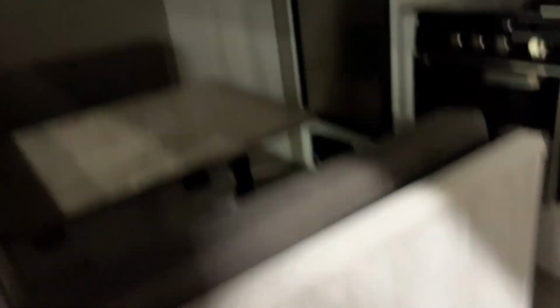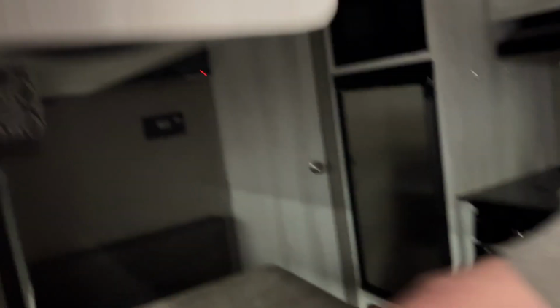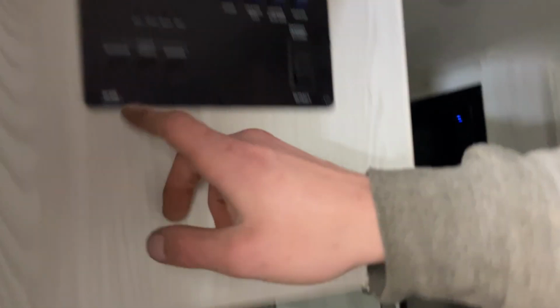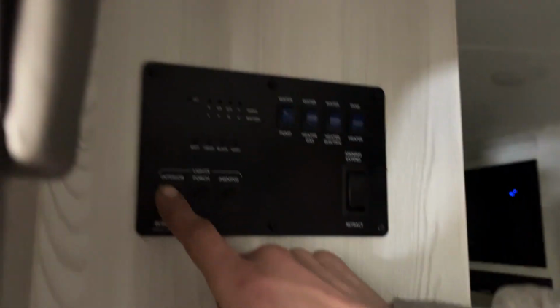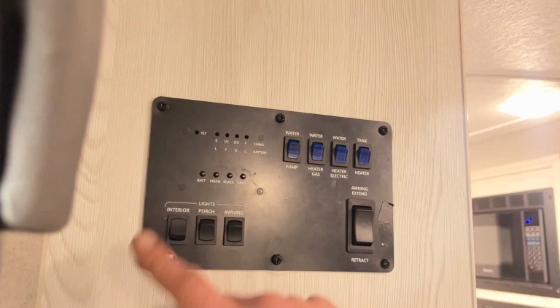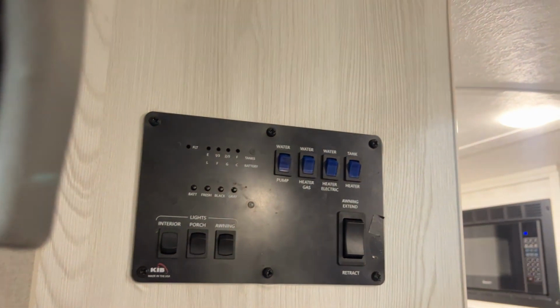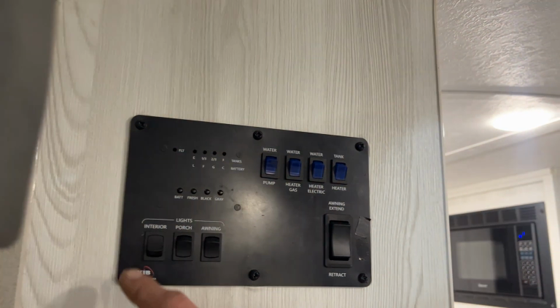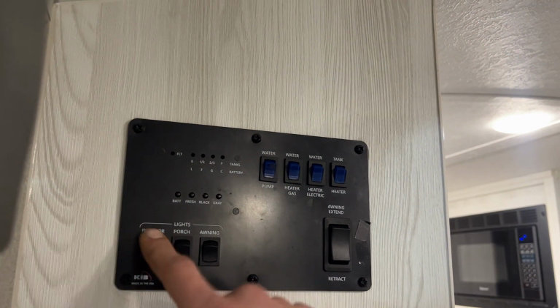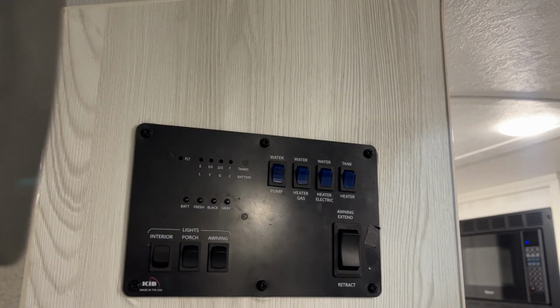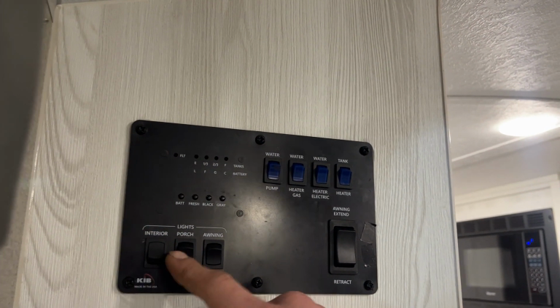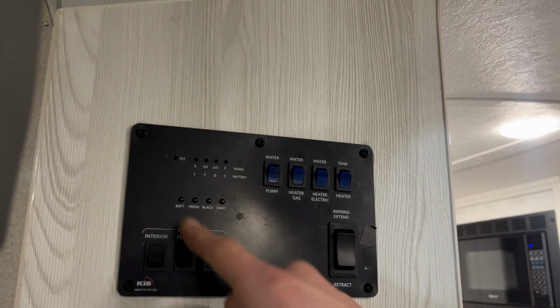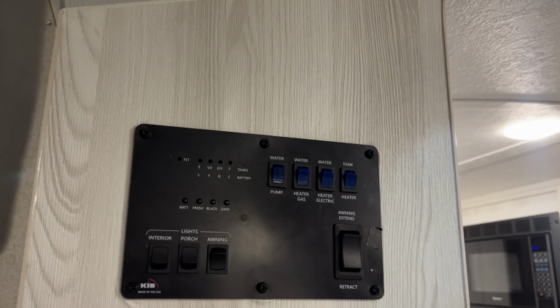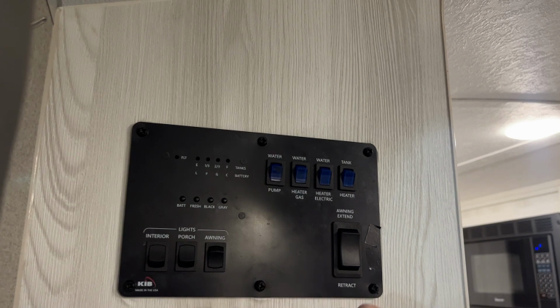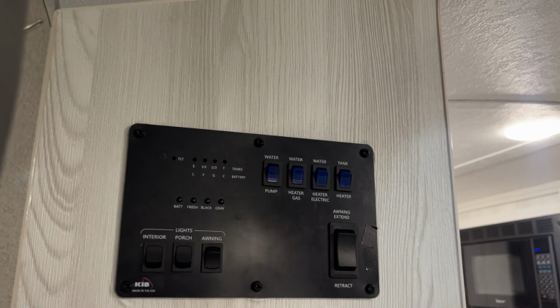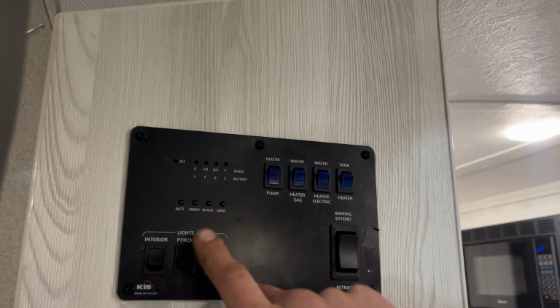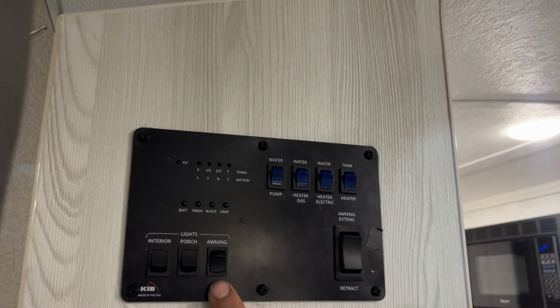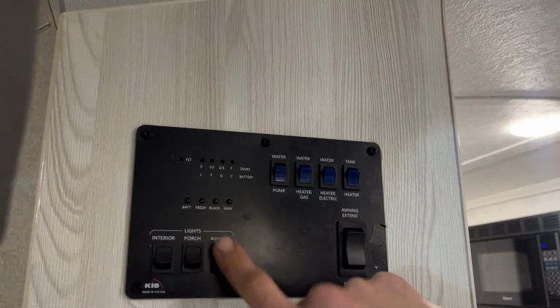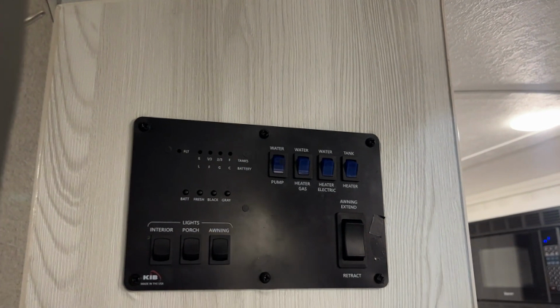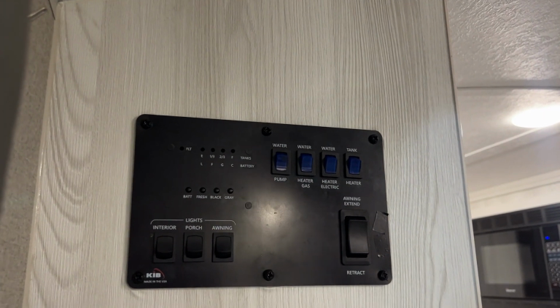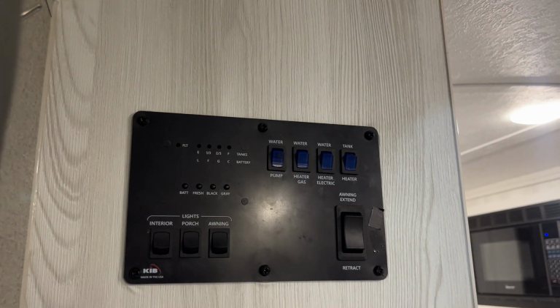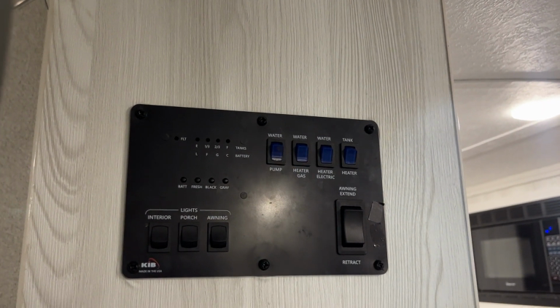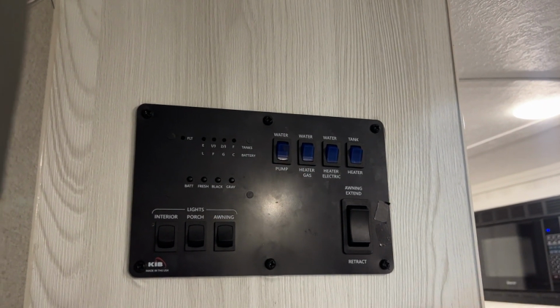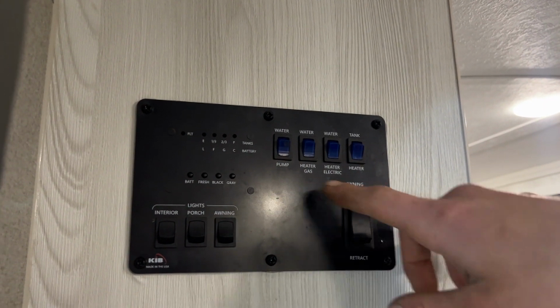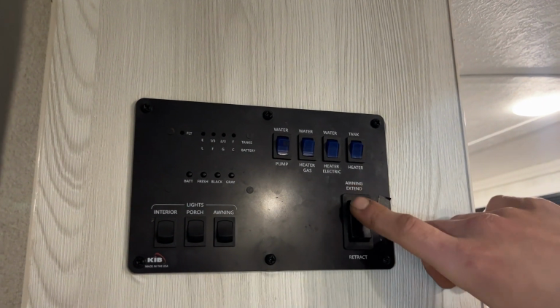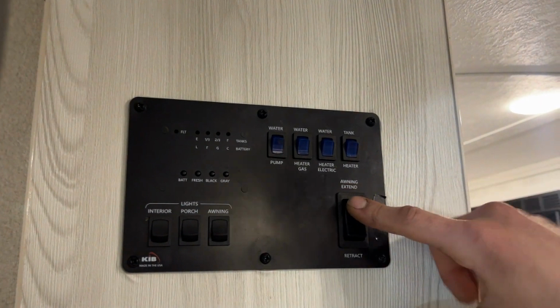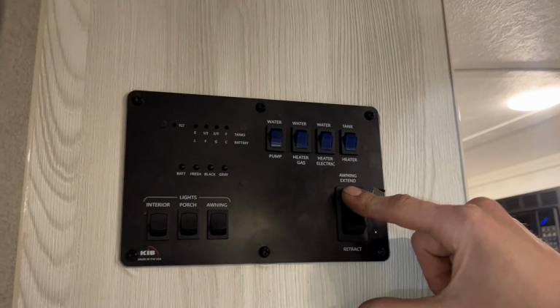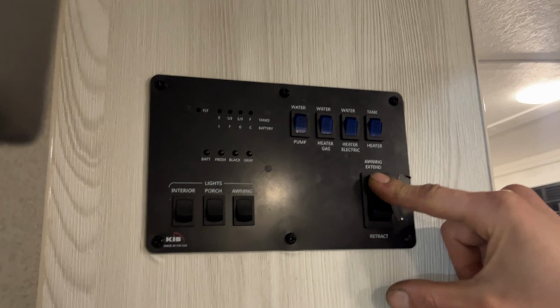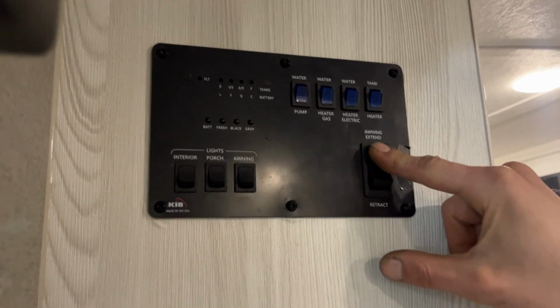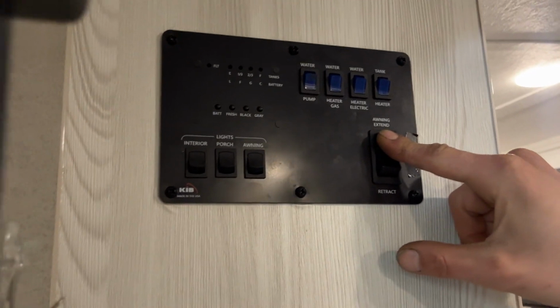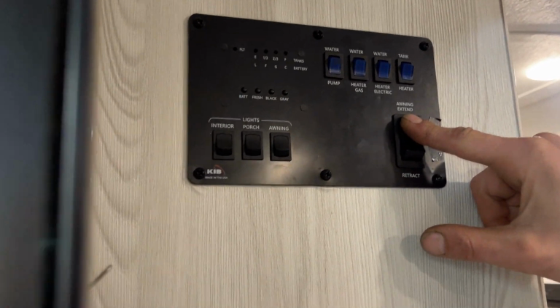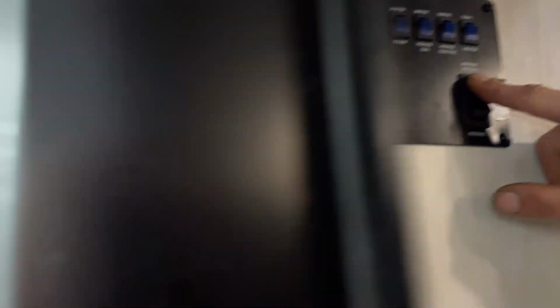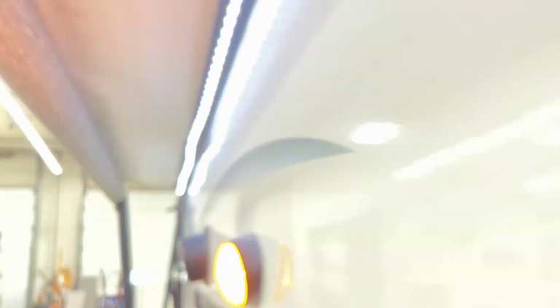As we get inside, first things first: right on the left you've got your fire extinguisher — standard, pull the pin, point and shoot. Up the wall from there we've got all your light switches. Interiors on the left, porch in the center, there's a little orange light outside. Awning light does your awning strip. The awning itself is on this switch here — press and hold to extend and the awning will make its way out.